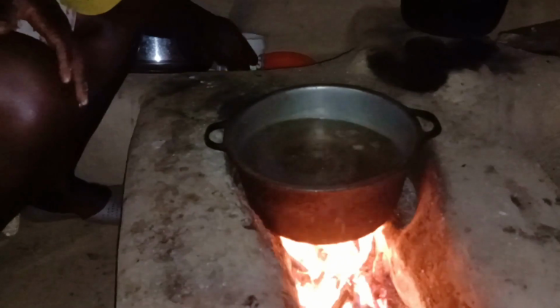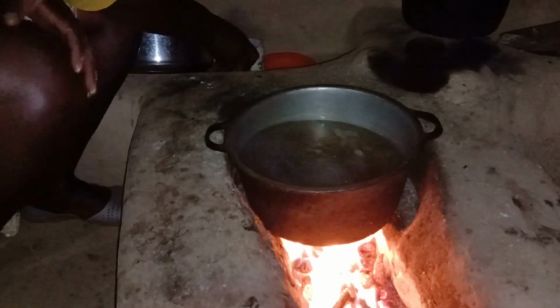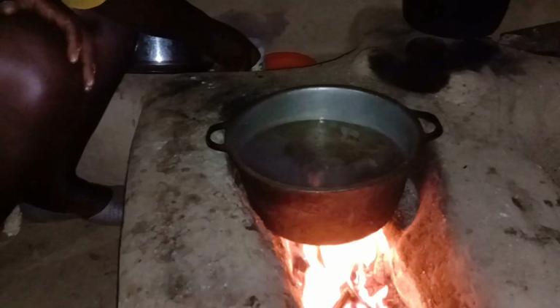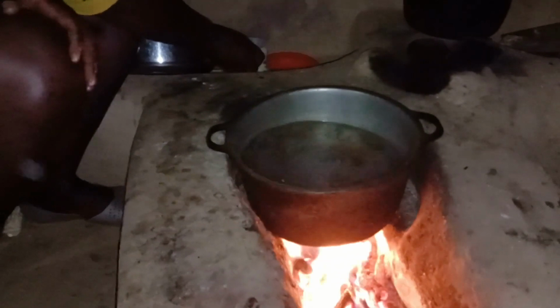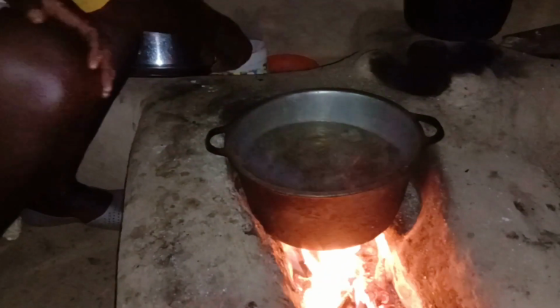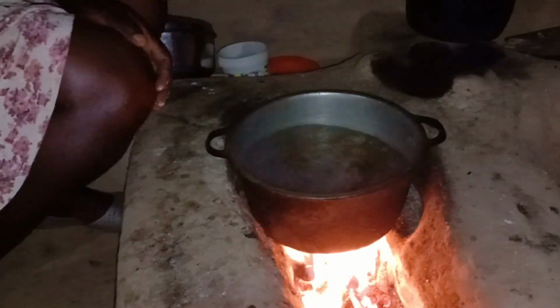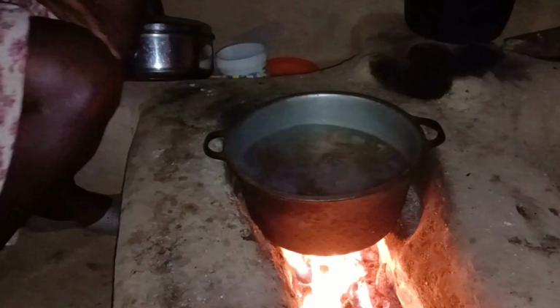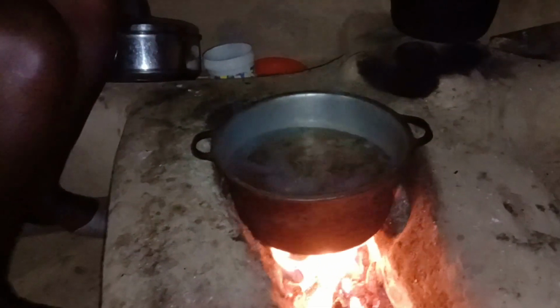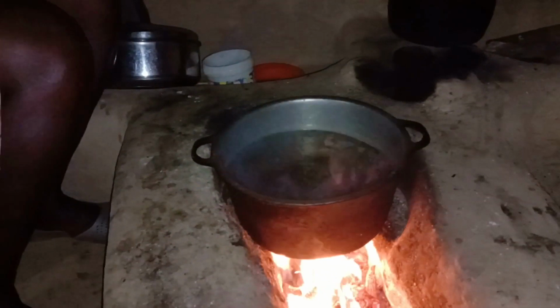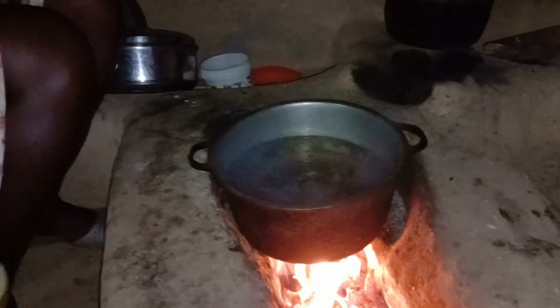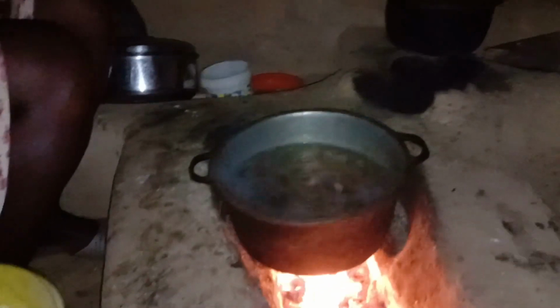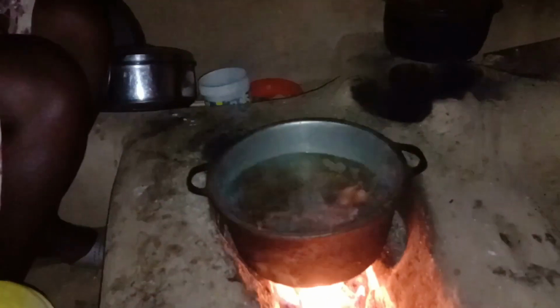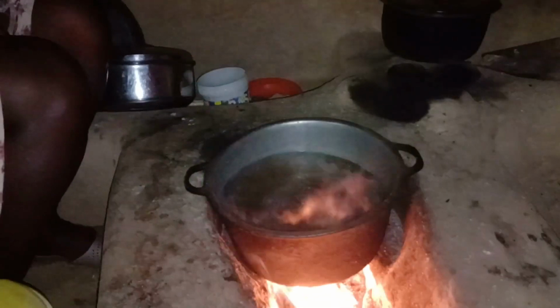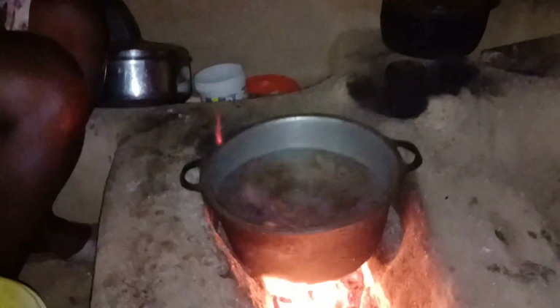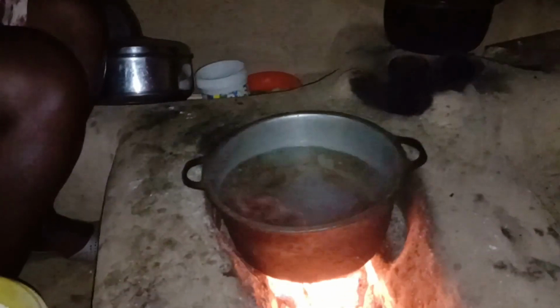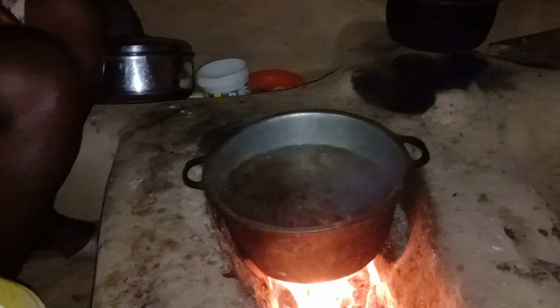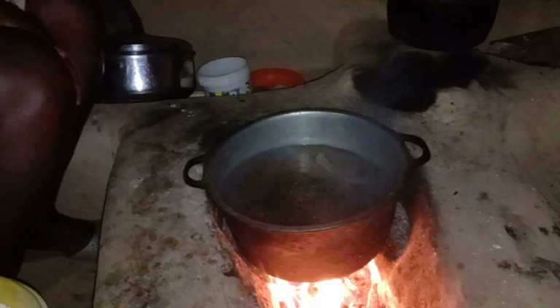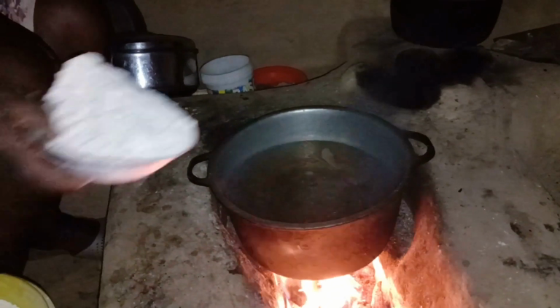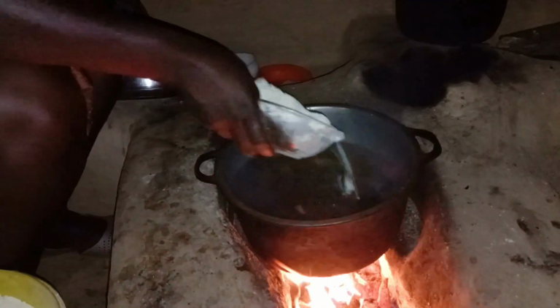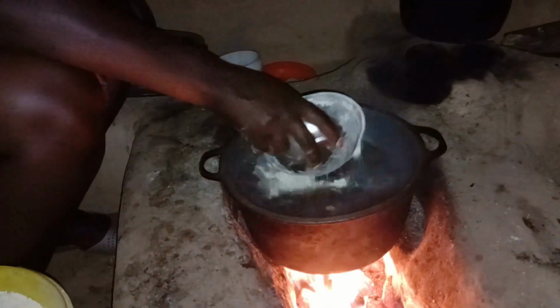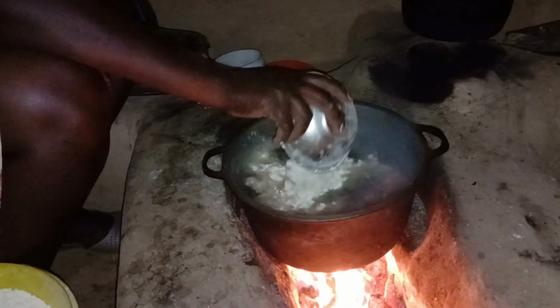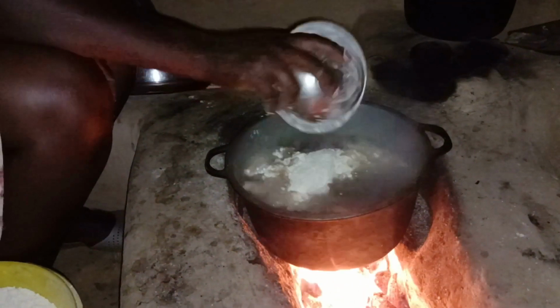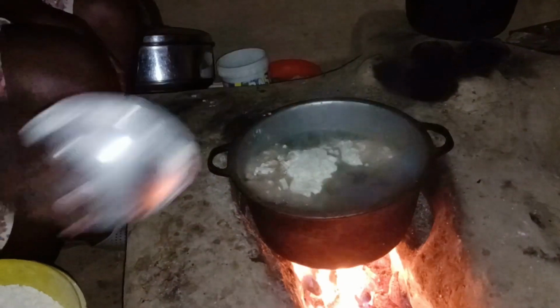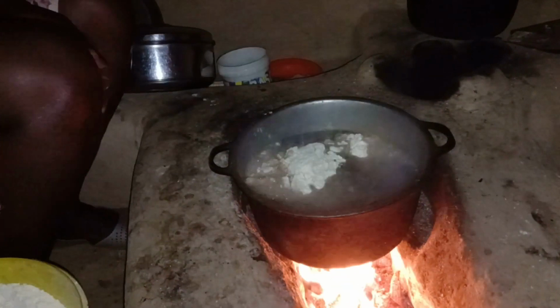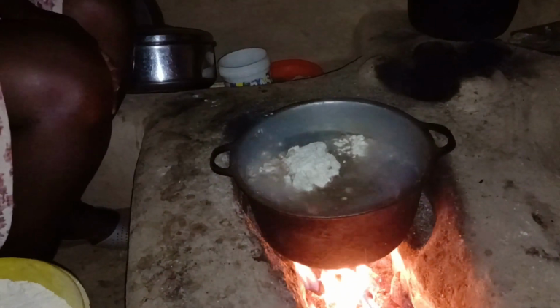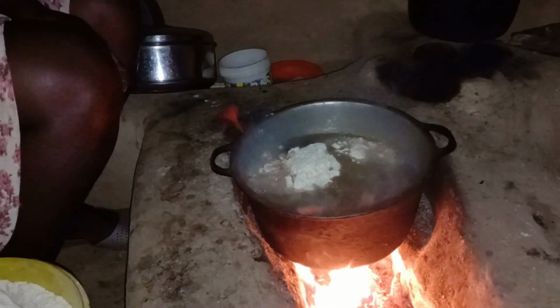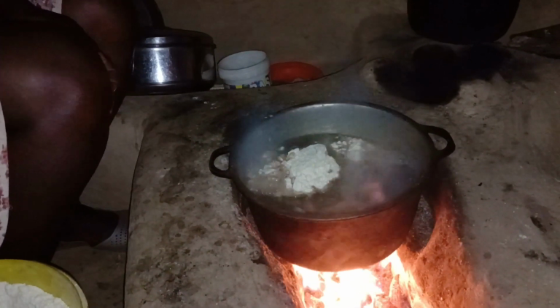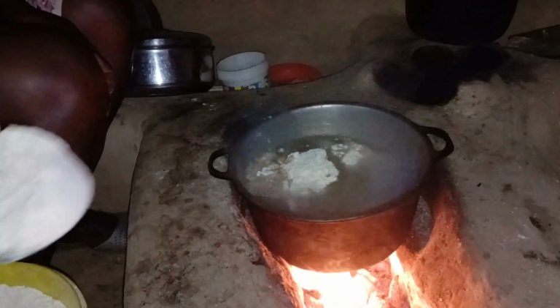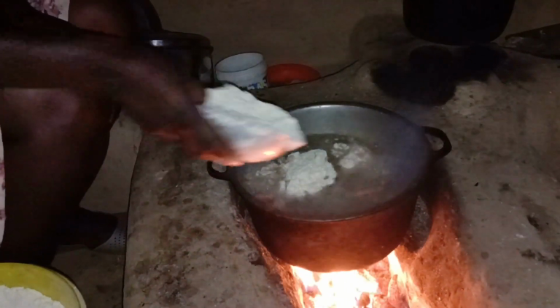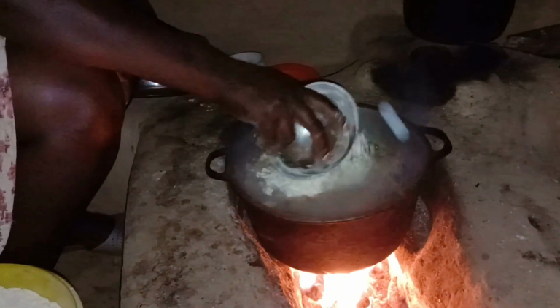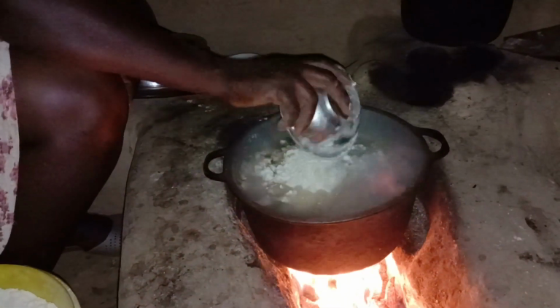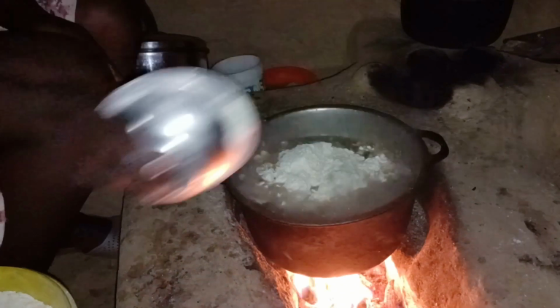When the water is really hot, you then put your flour and start stirring it. I'll be taking you through the step-by-step process — I don't want you to miss it.